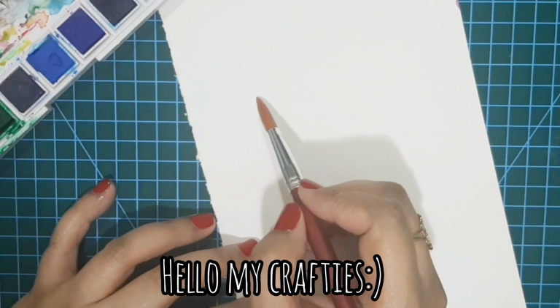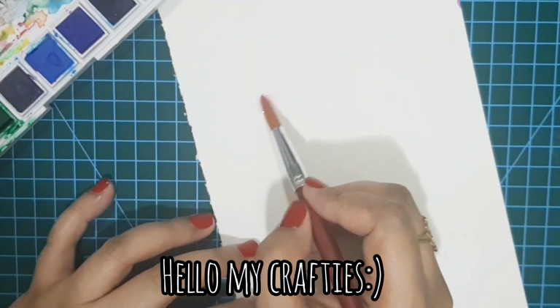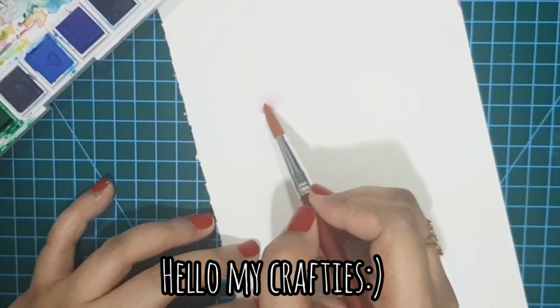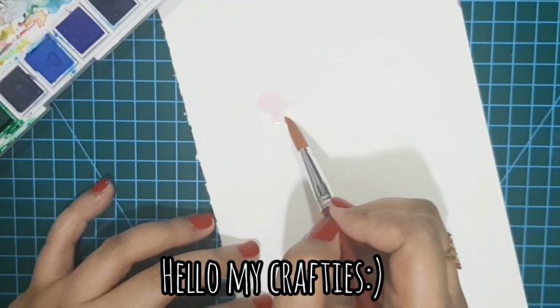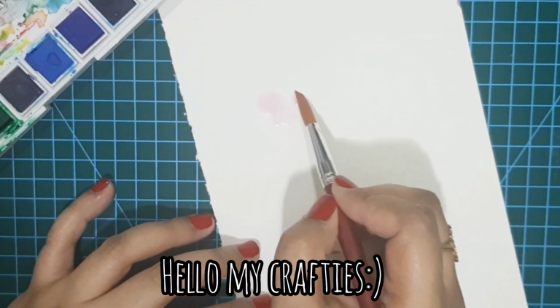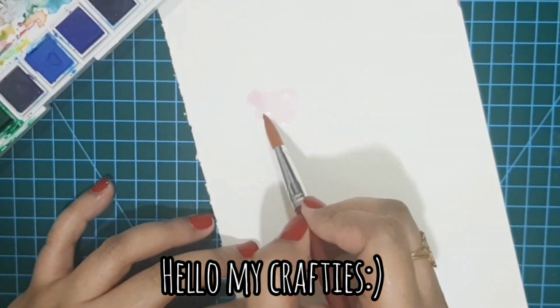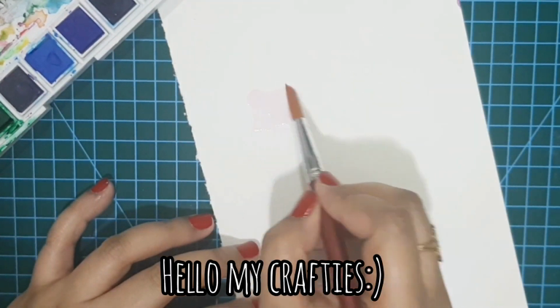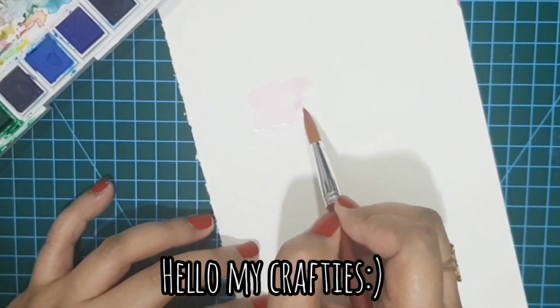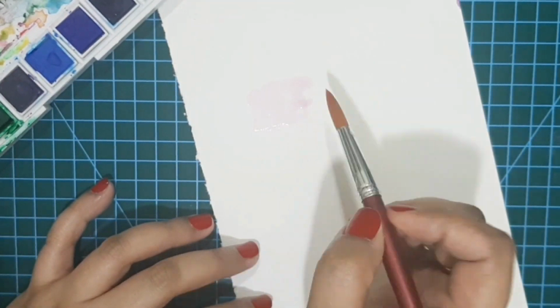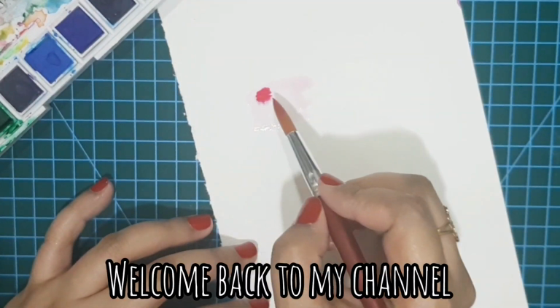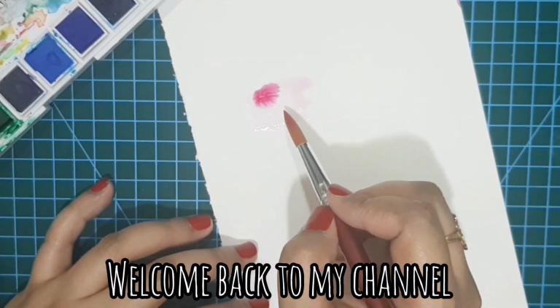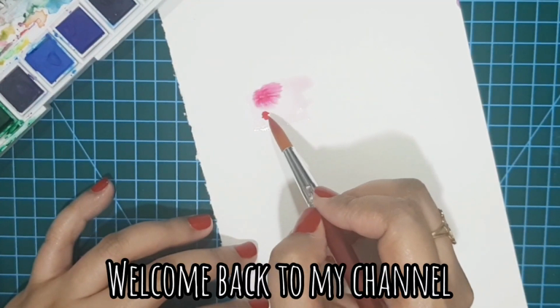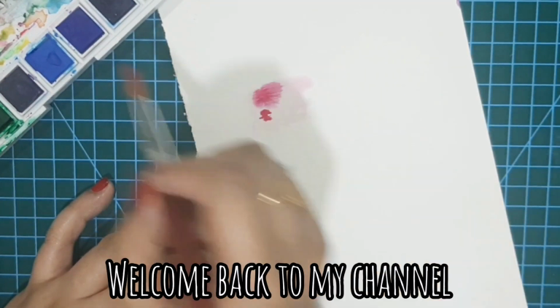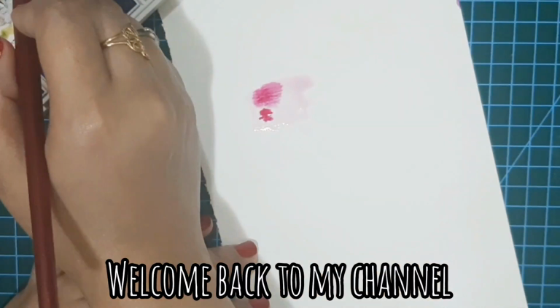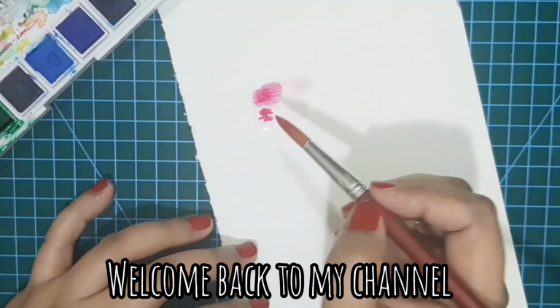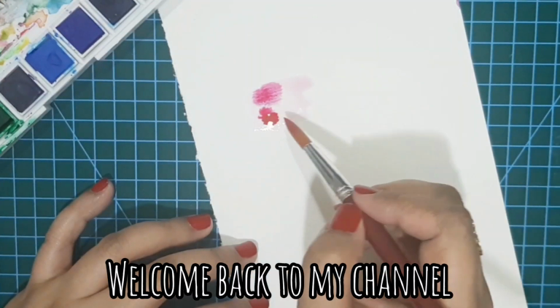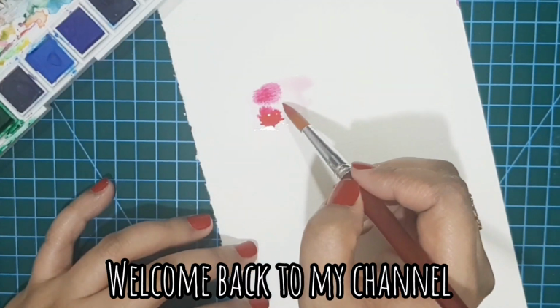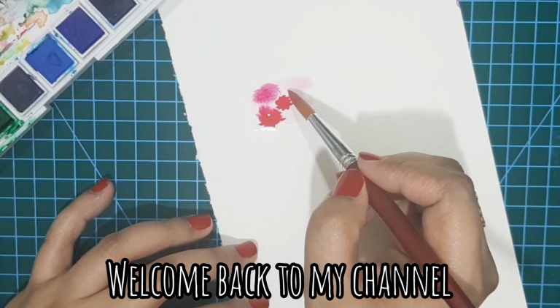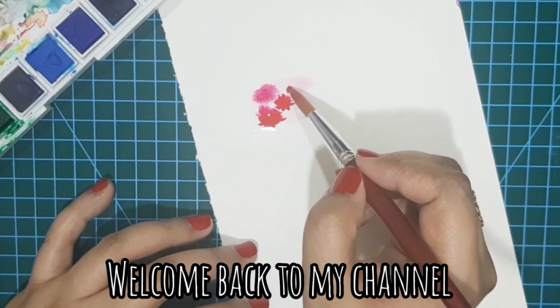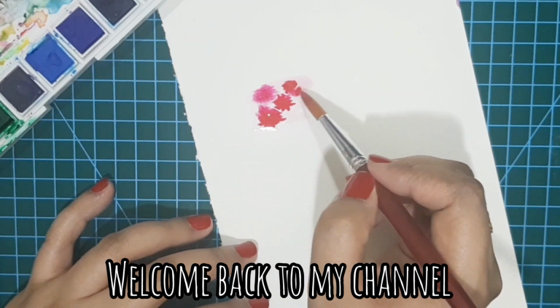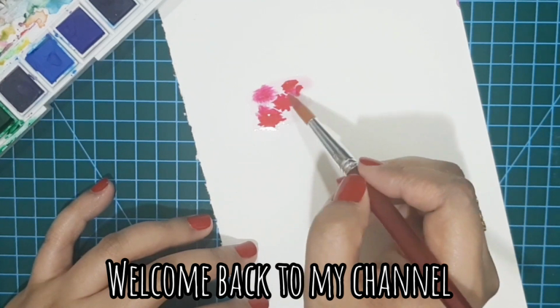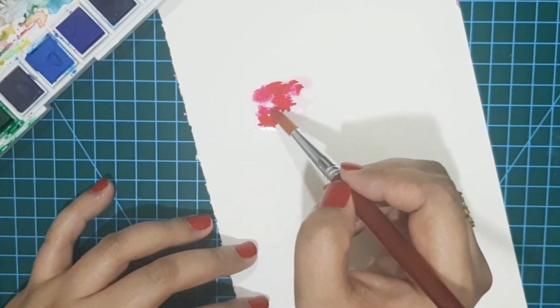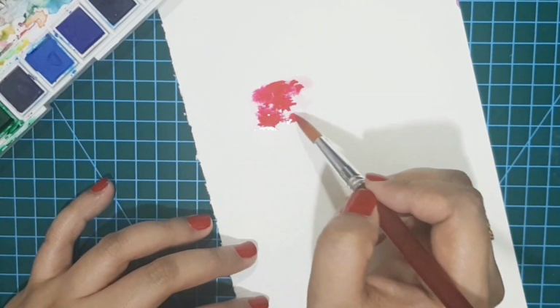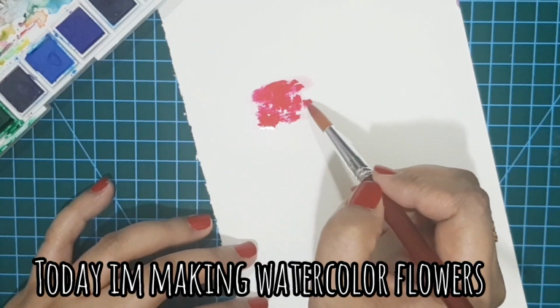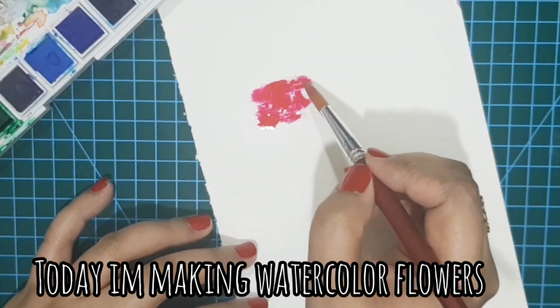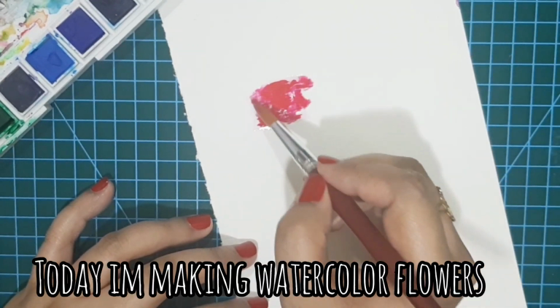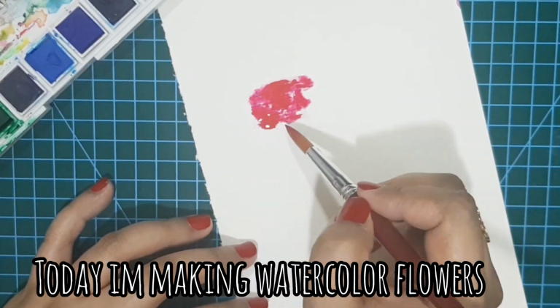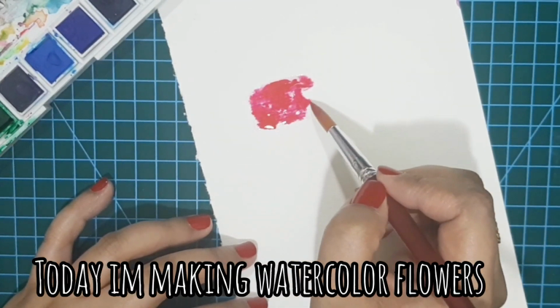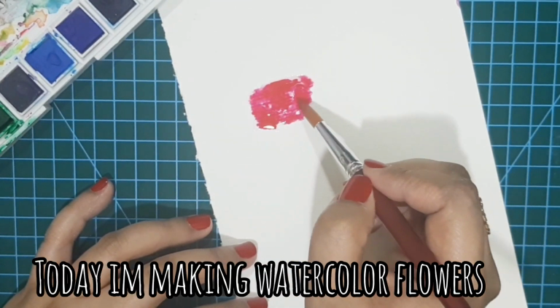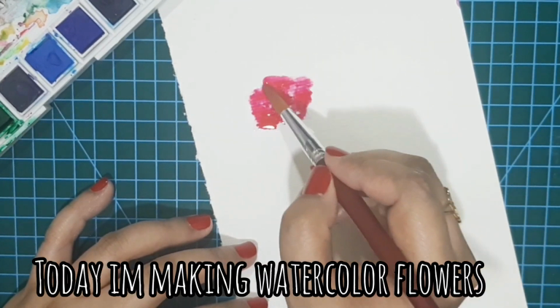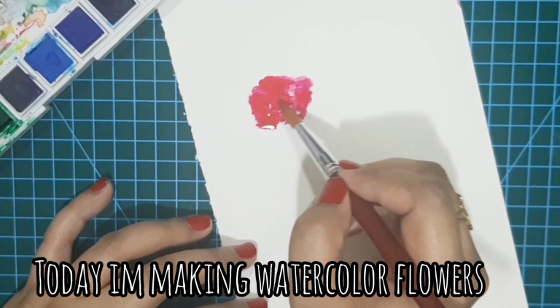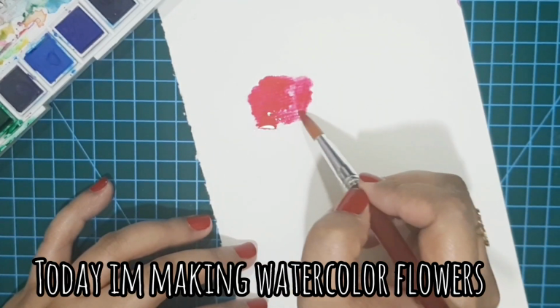Hello, hello my crafties. Welcome back to my channel. It's Rabia the art mom here and today I am back again with my watercolors.